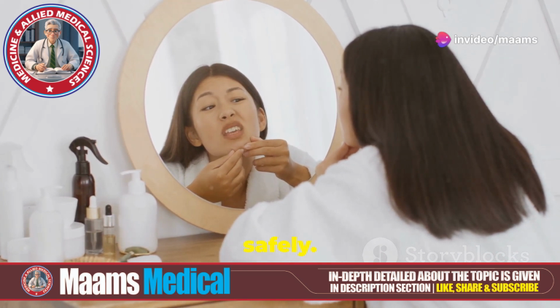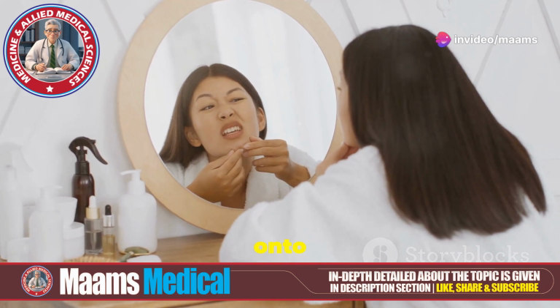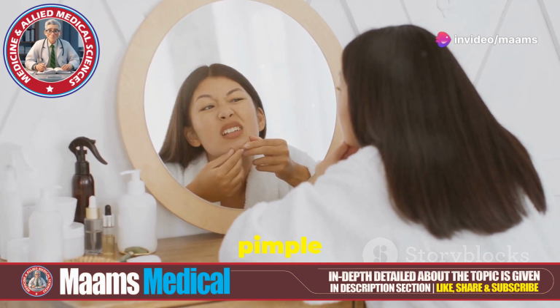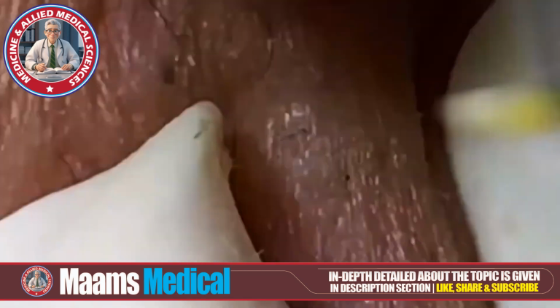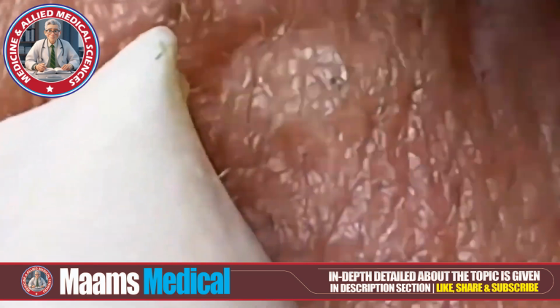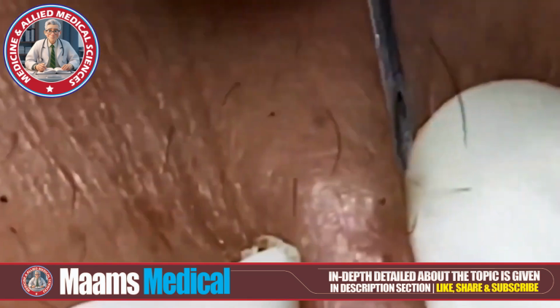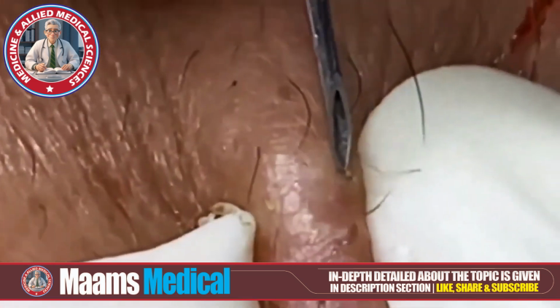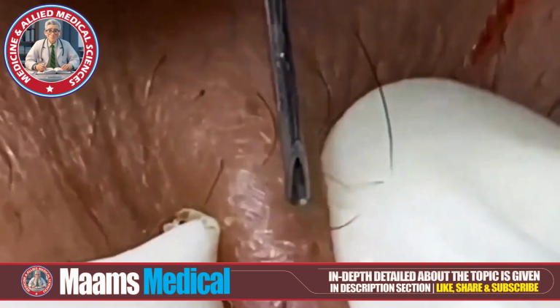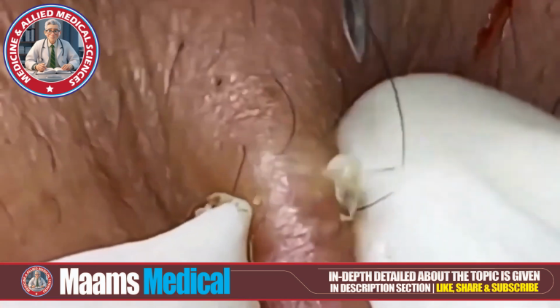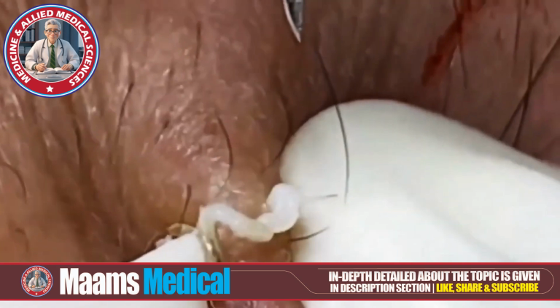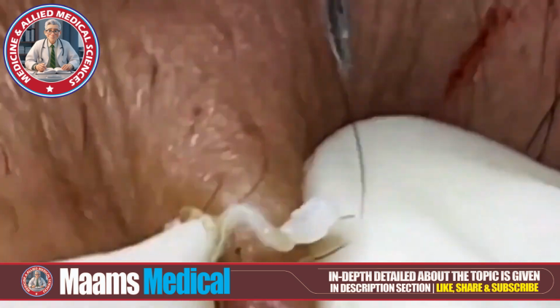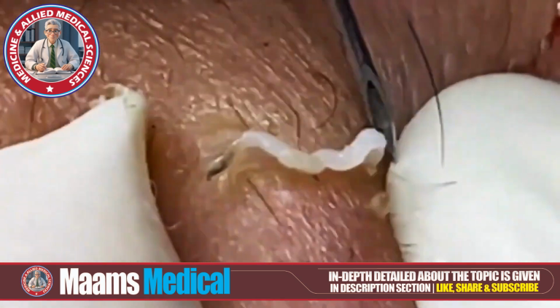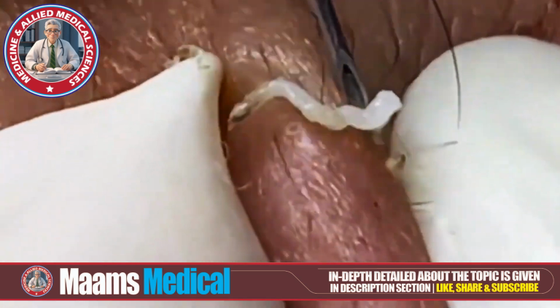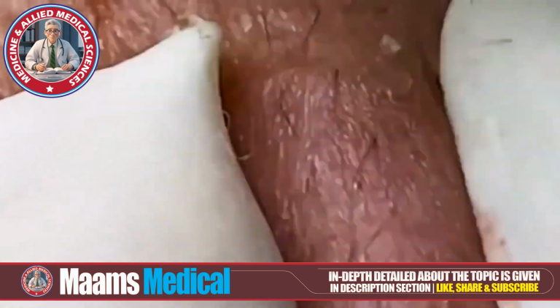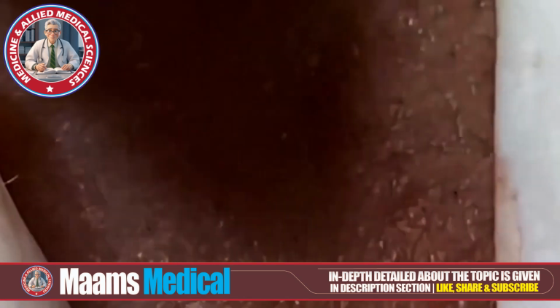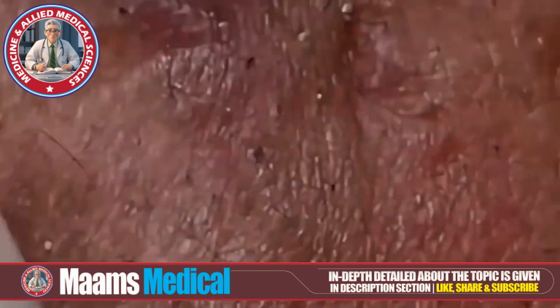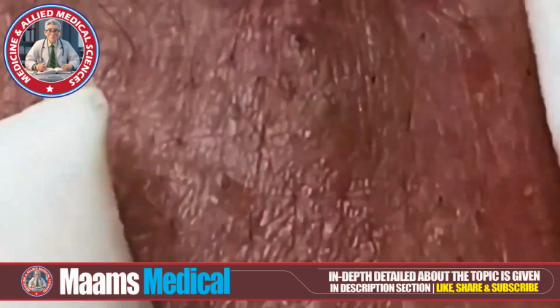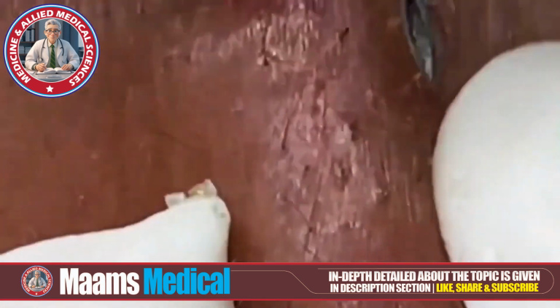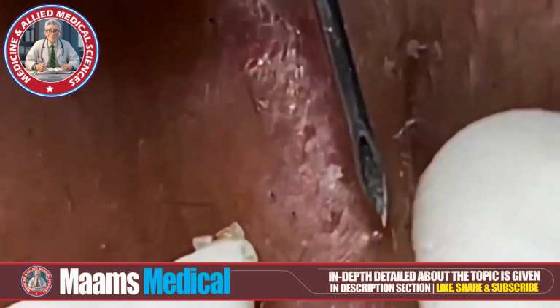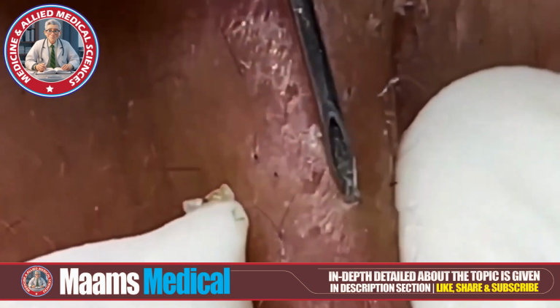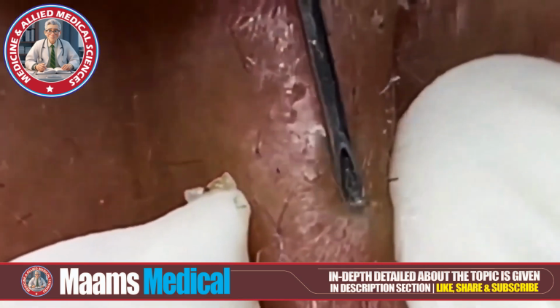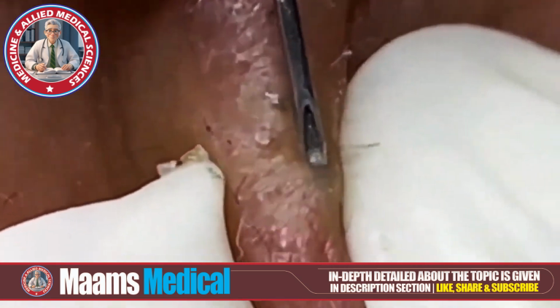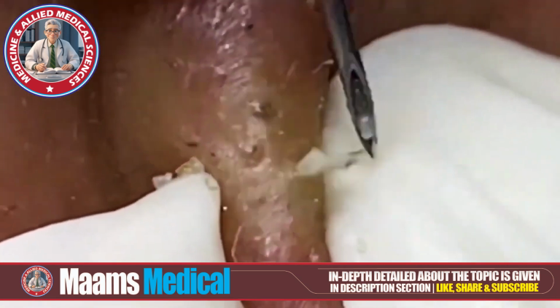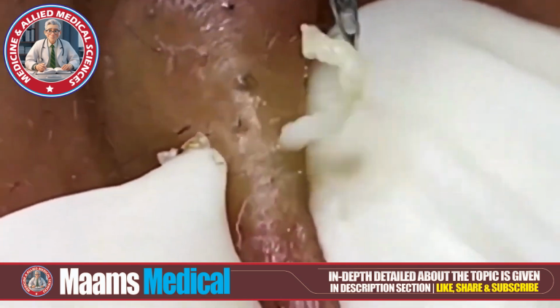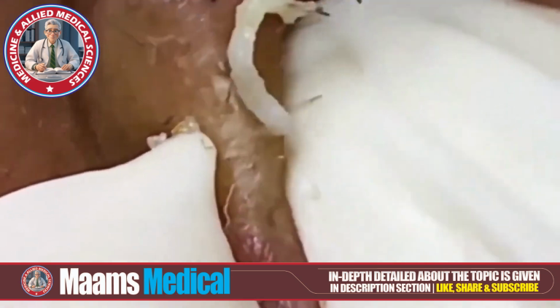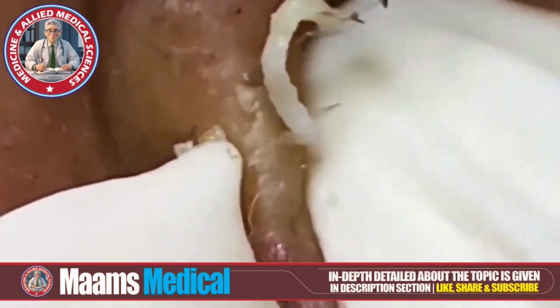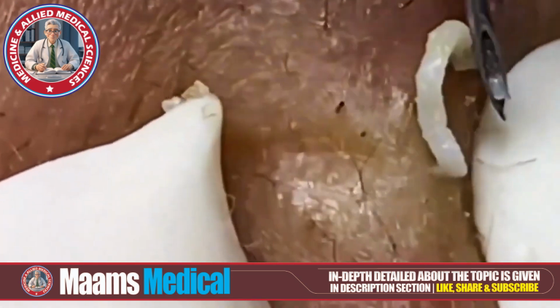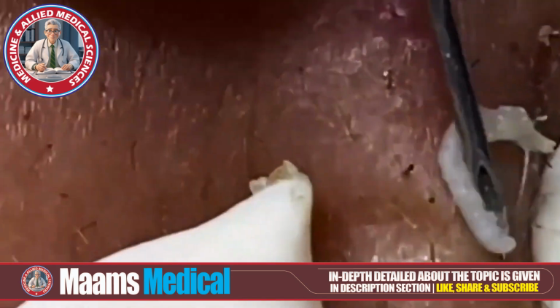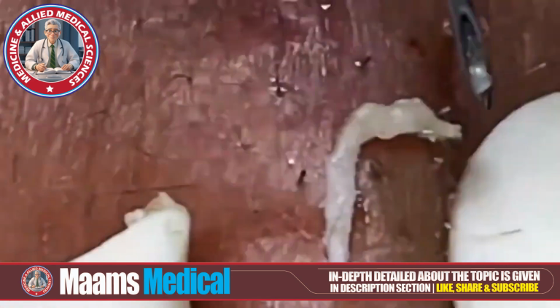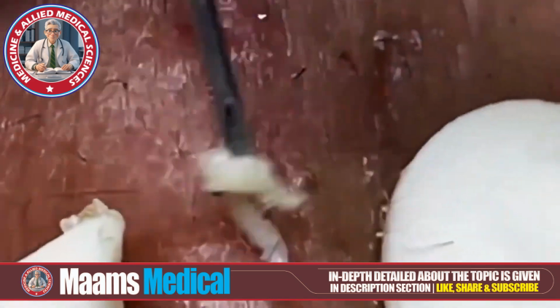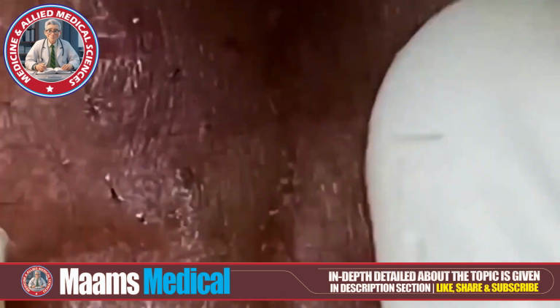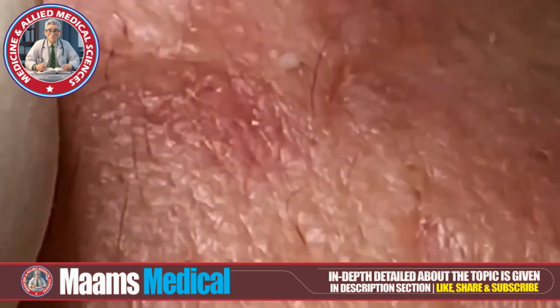Now onto pimple popping. This involves applying pressure to the skin to expel the contents of a pimple or blackhead. But be careful — doing this incorrectly can cause skin damage or infection. So let's do it the right way.